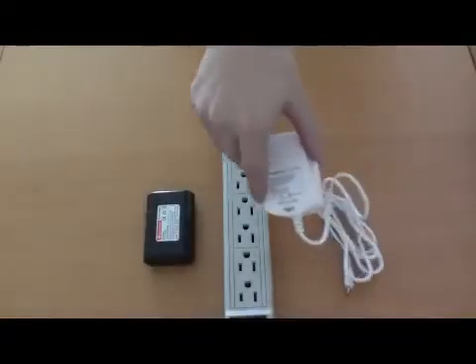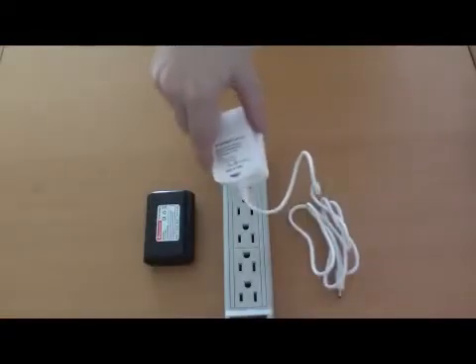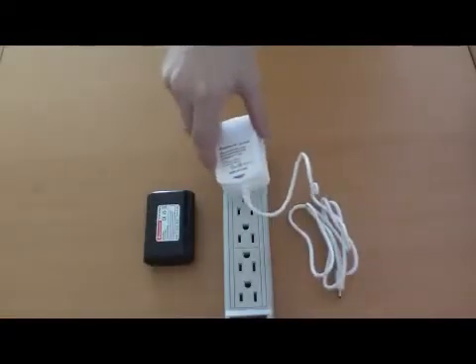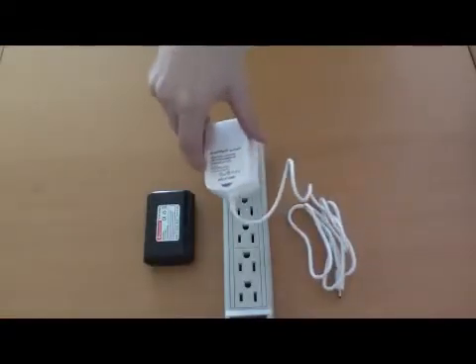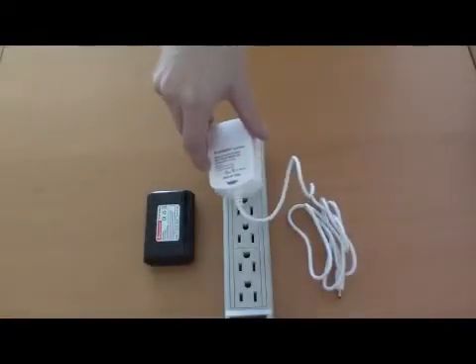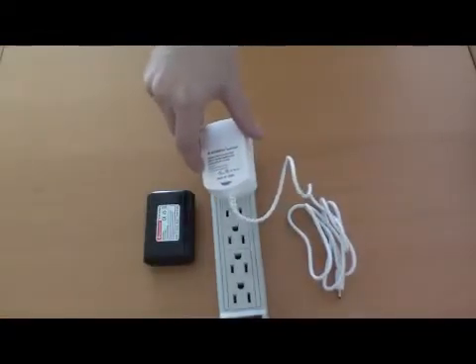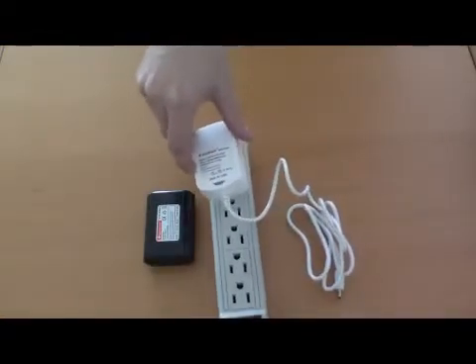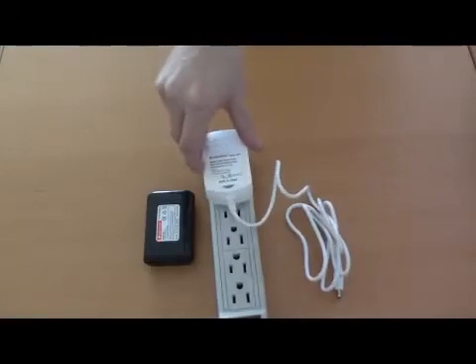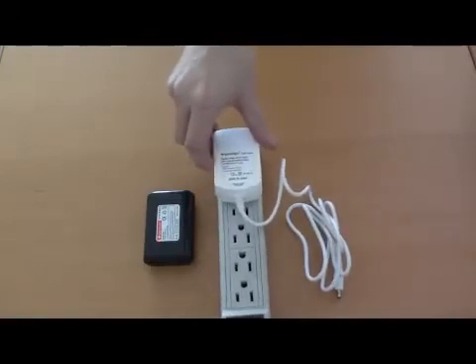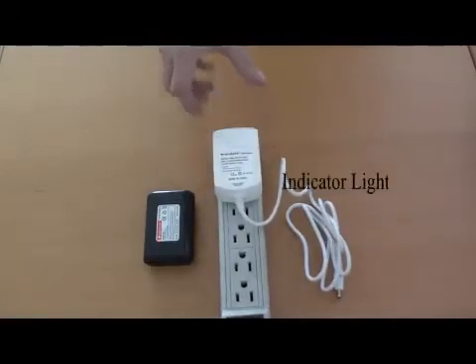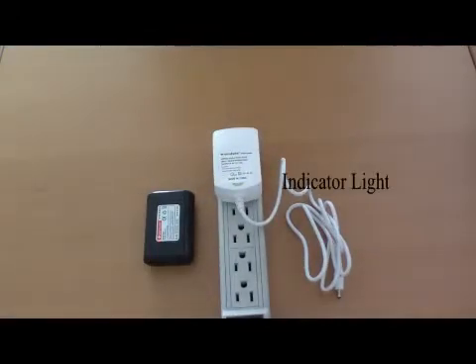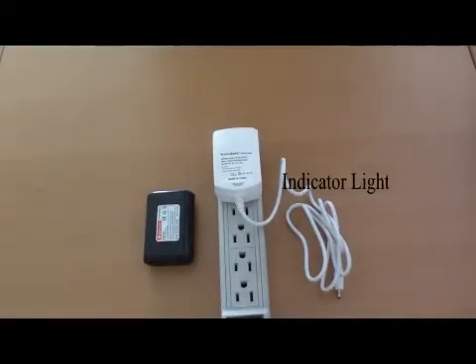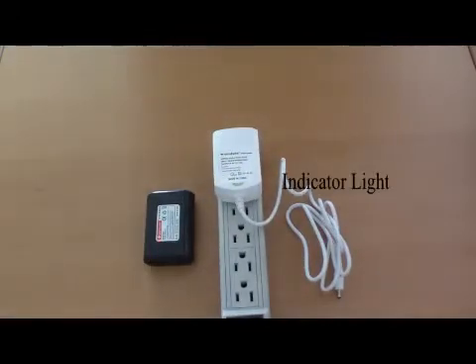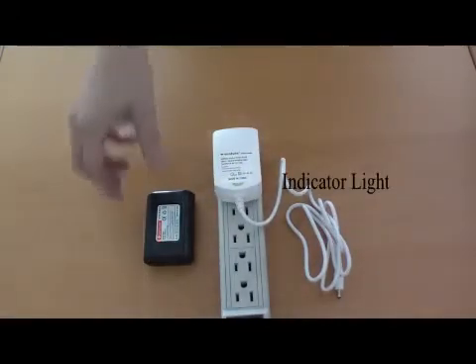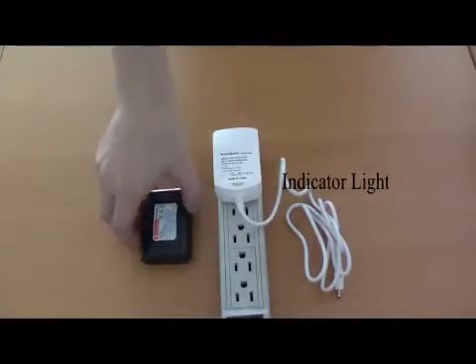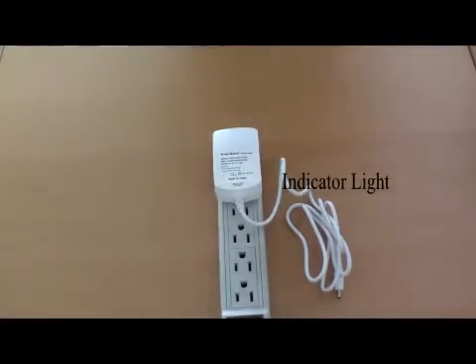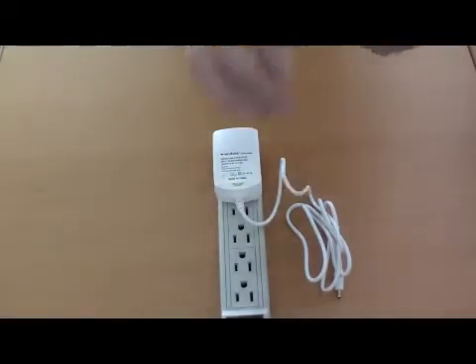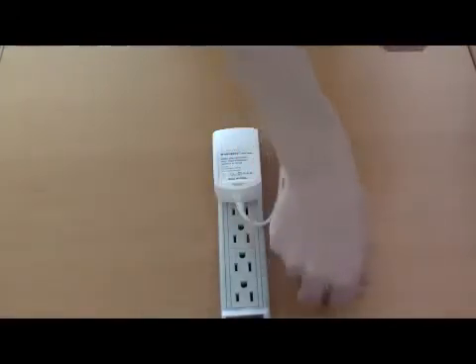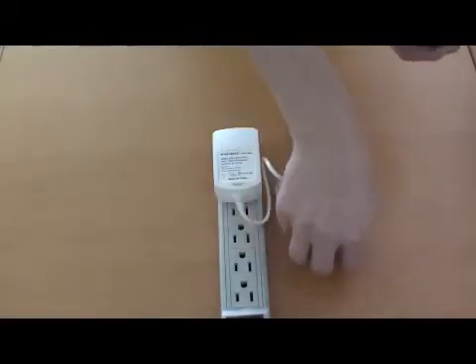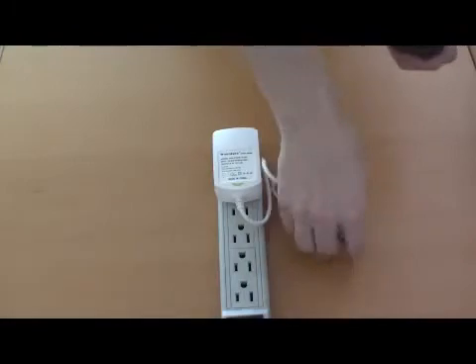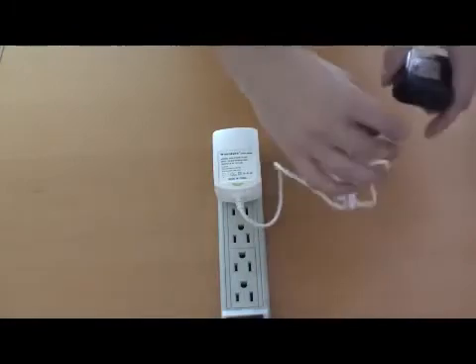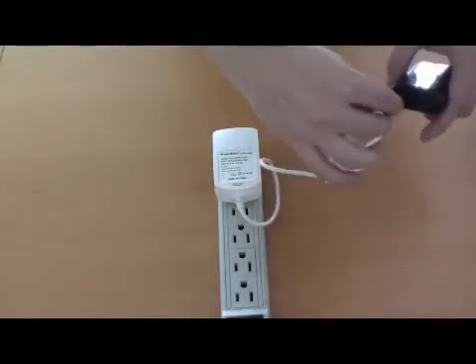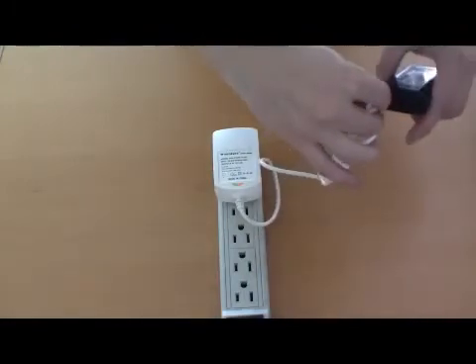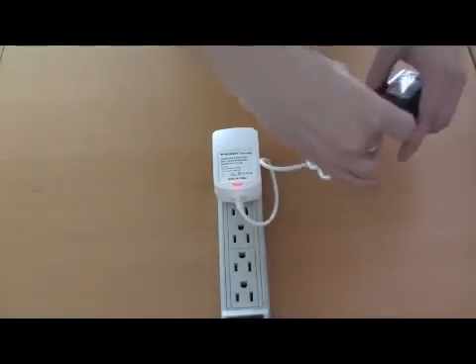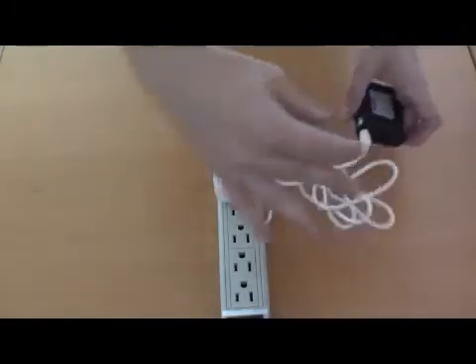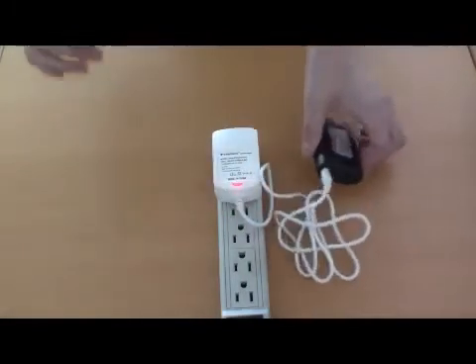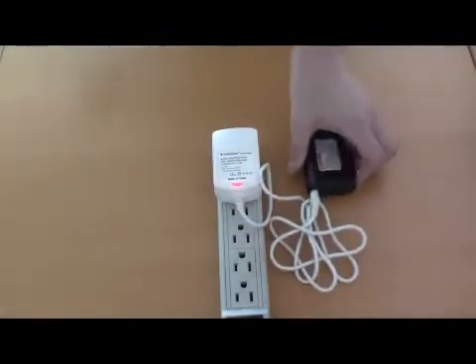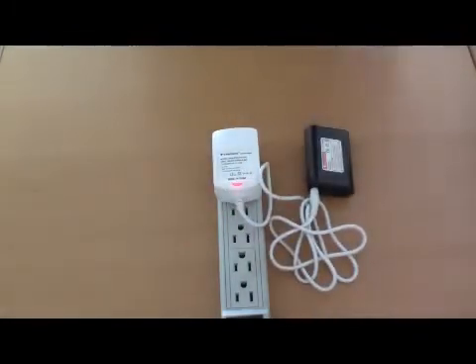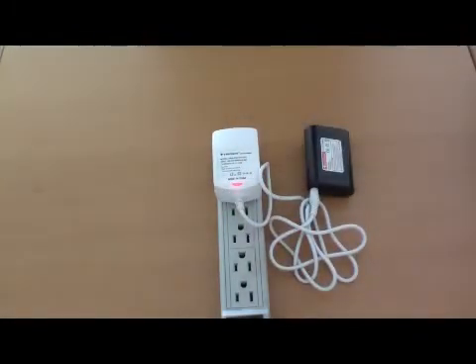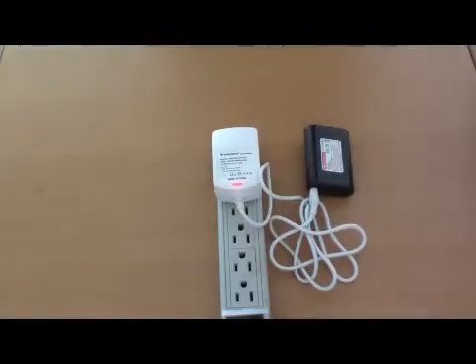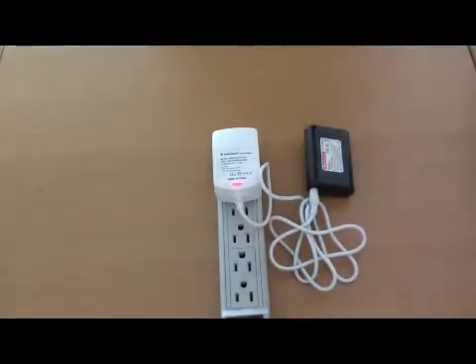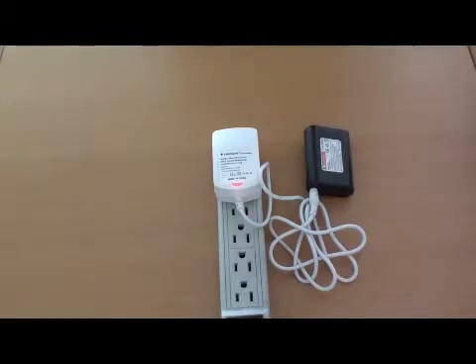To do this, plug the charger into a standard outlet. An indicator light on the charger will turn green to show that the charger is receiving power. Next, connect the charger to the side of the power pack. Notice that the indicator light on the charger will turn red to indicate that the battery is charging.